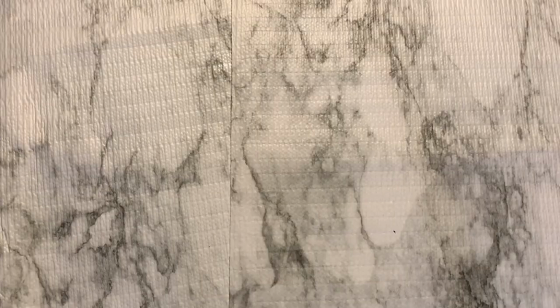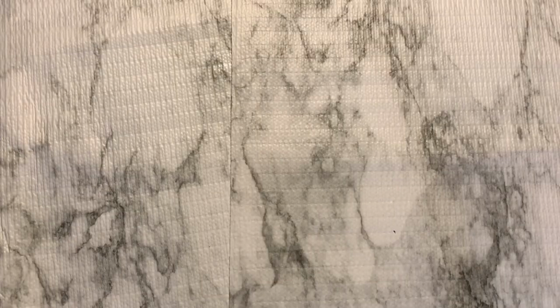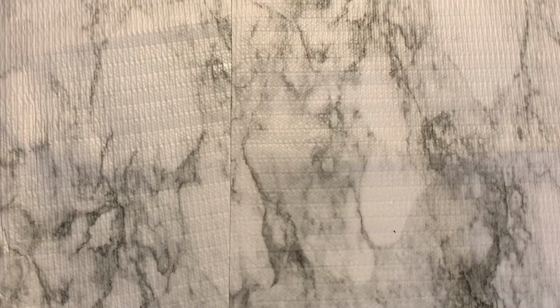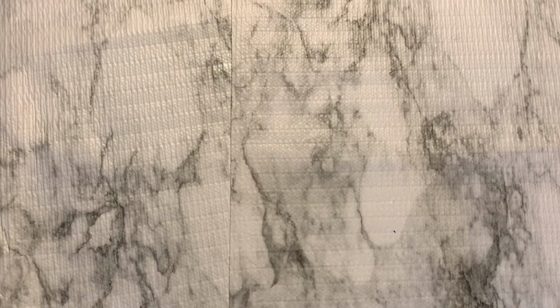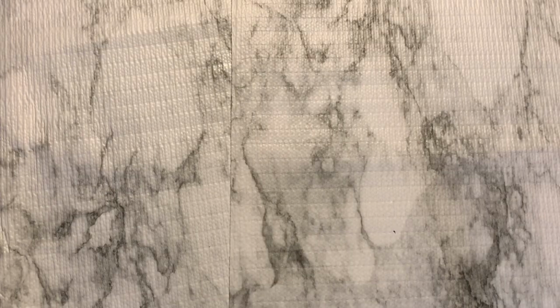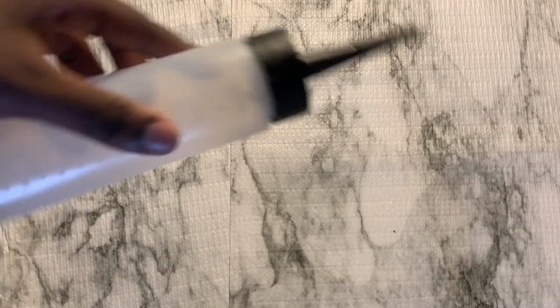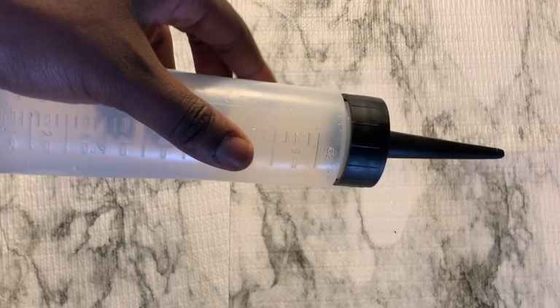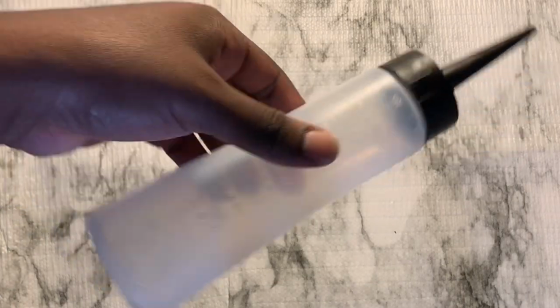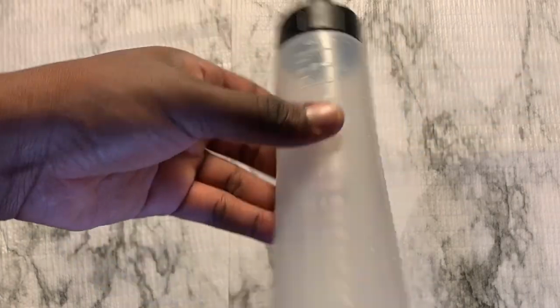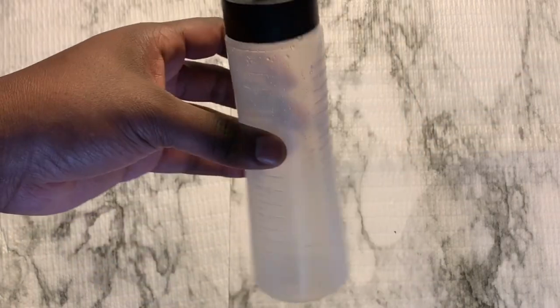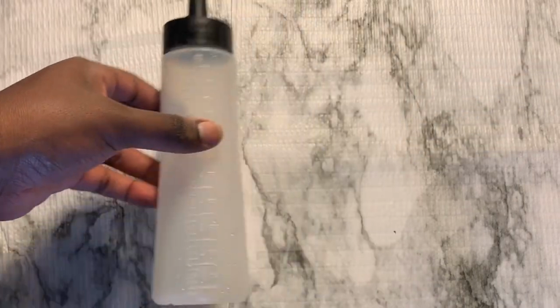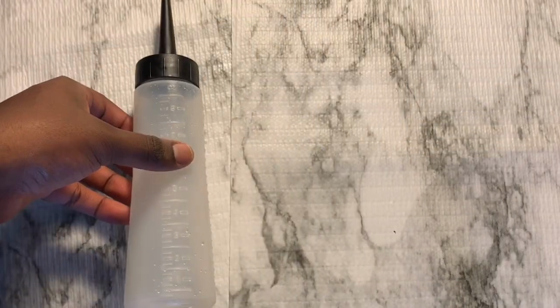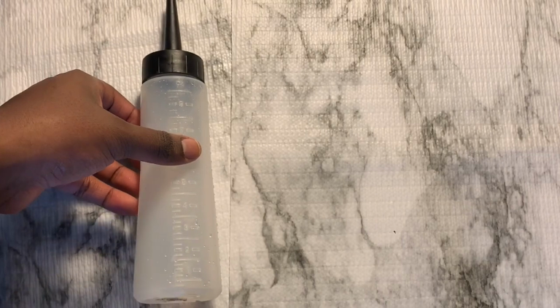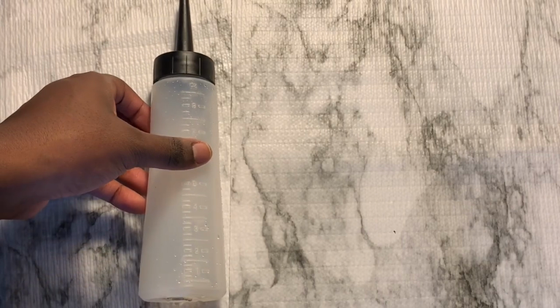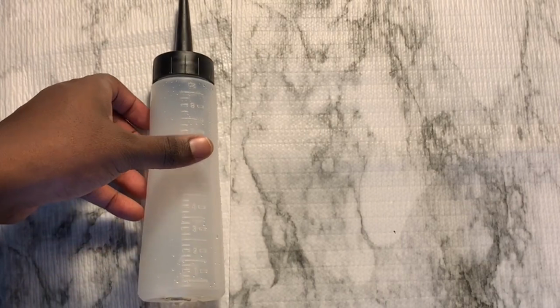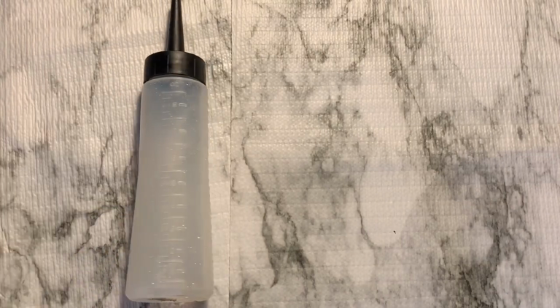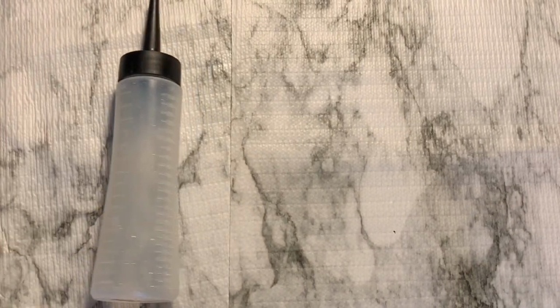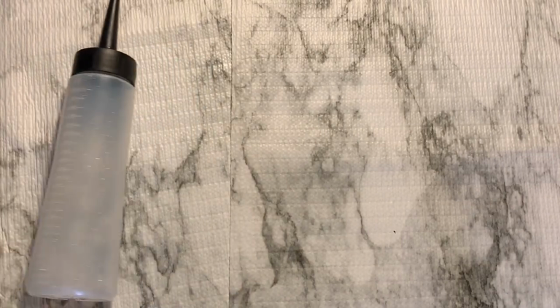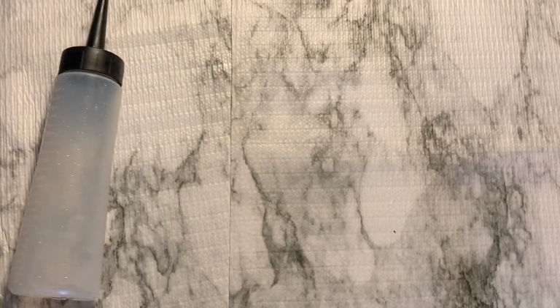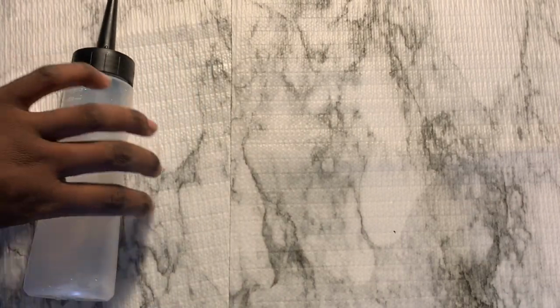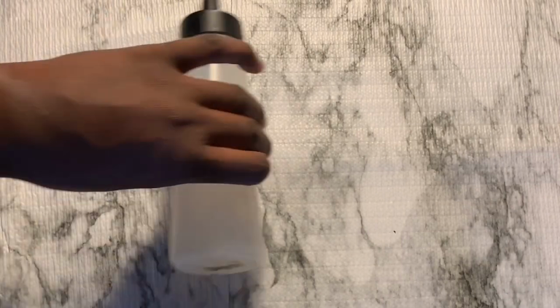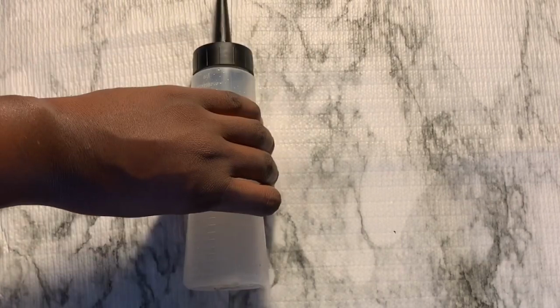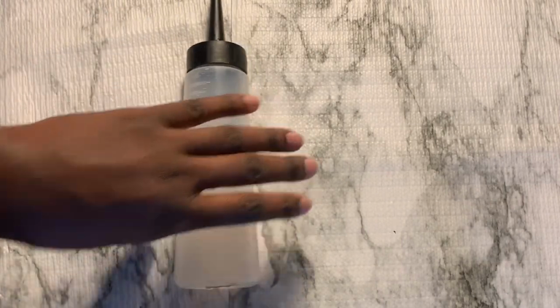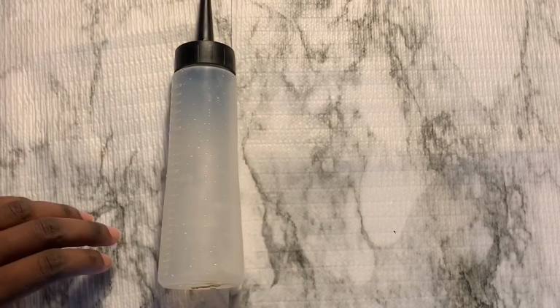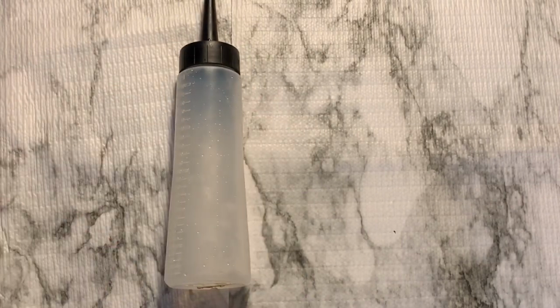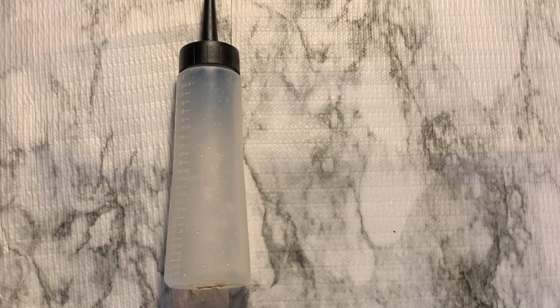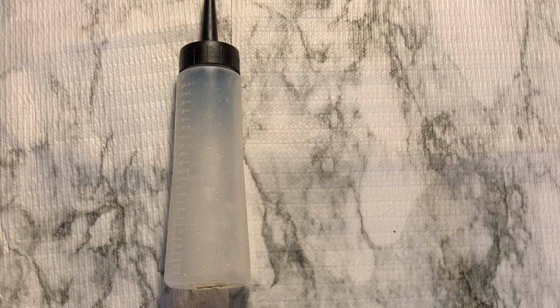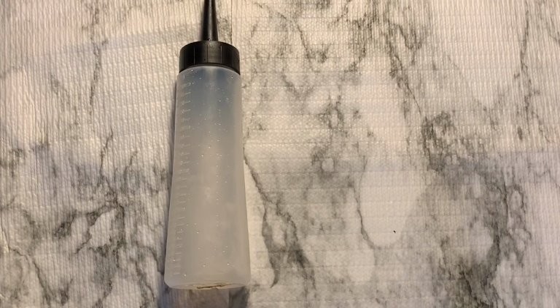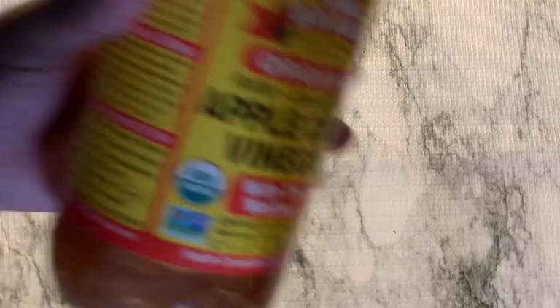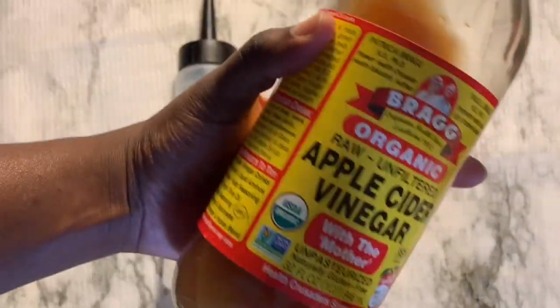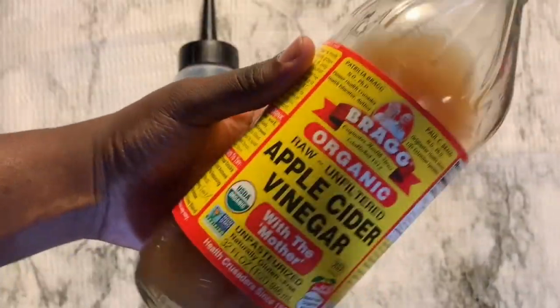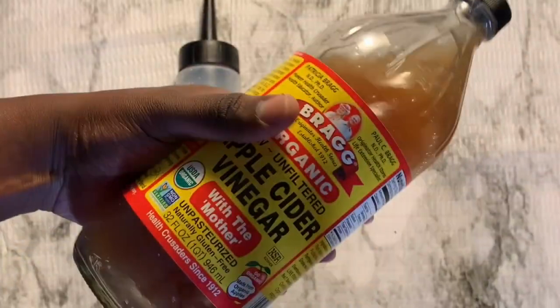Hey y'all, welcome back to my channel. It's Kiki, also known as Reminisce Naturals, and in today's video I'm going to show you guys how I created my Ayurveda black soap.